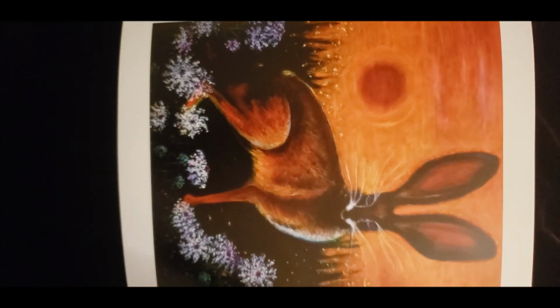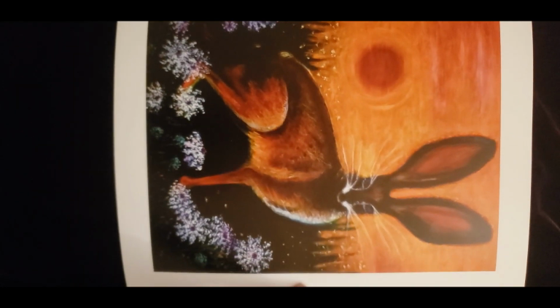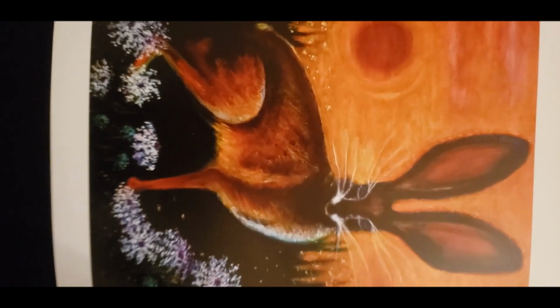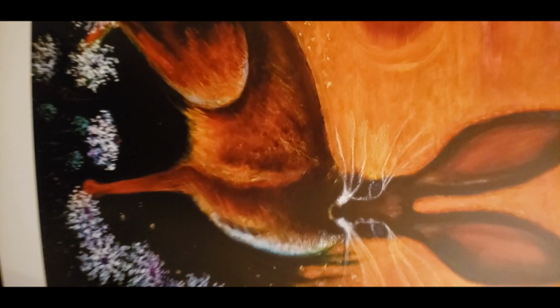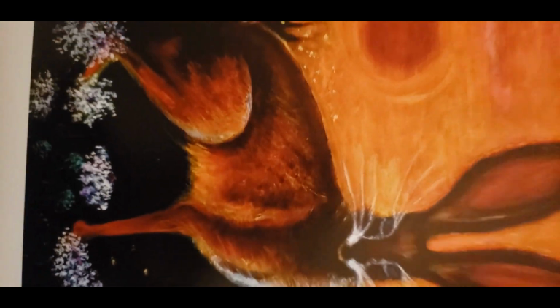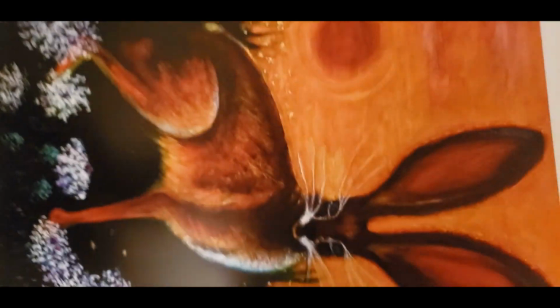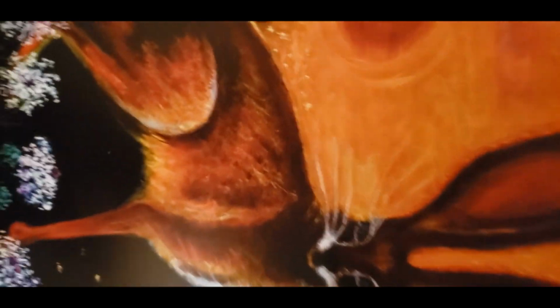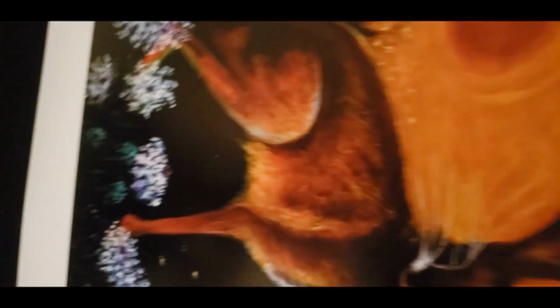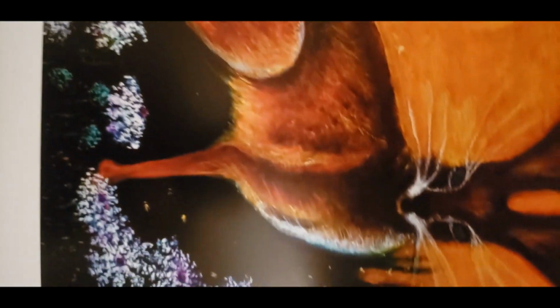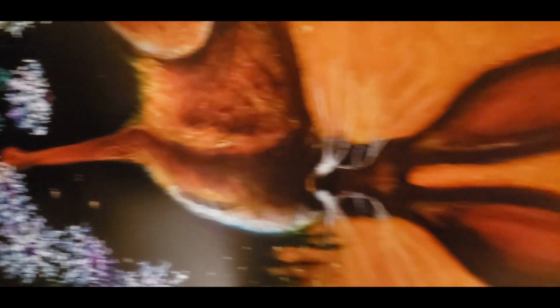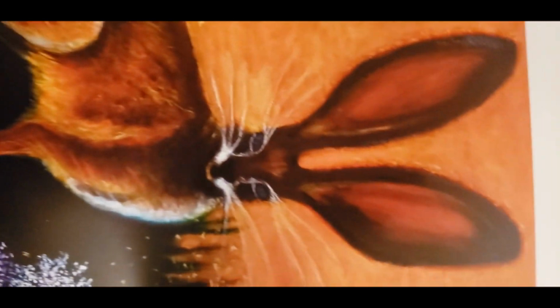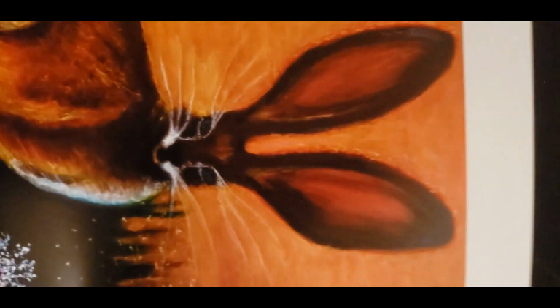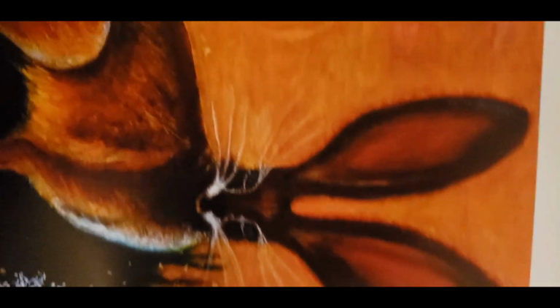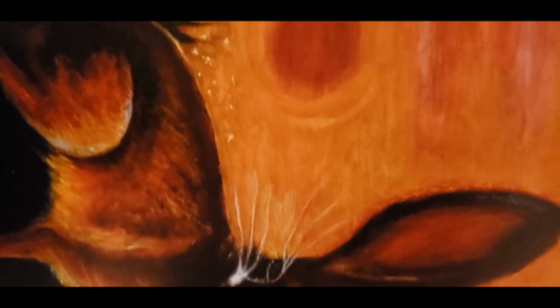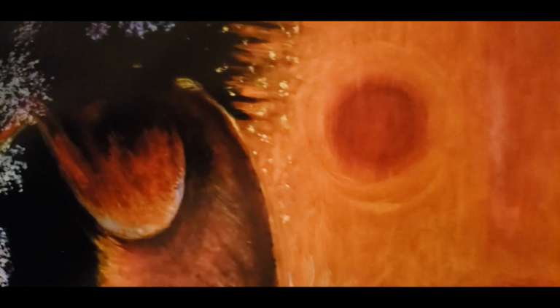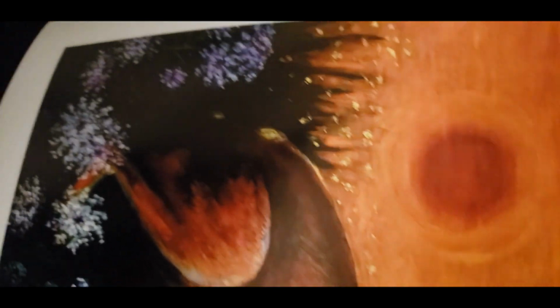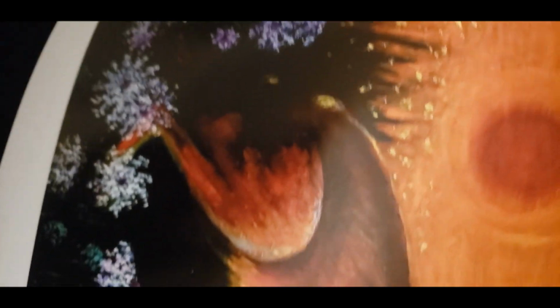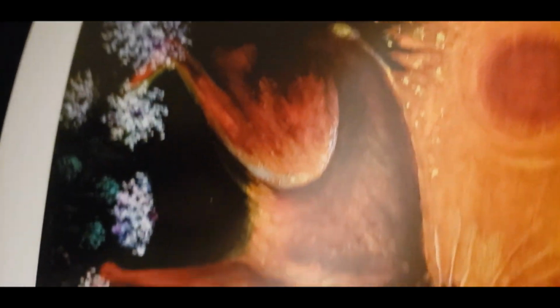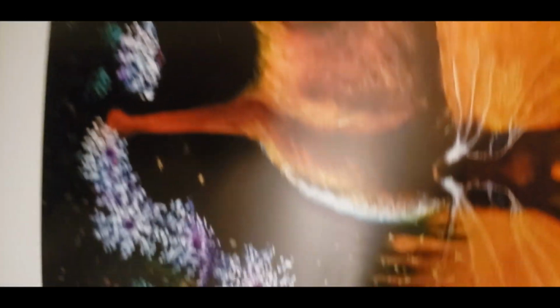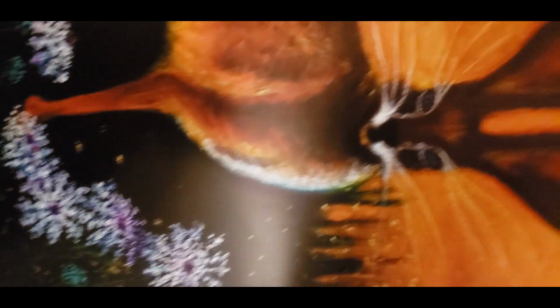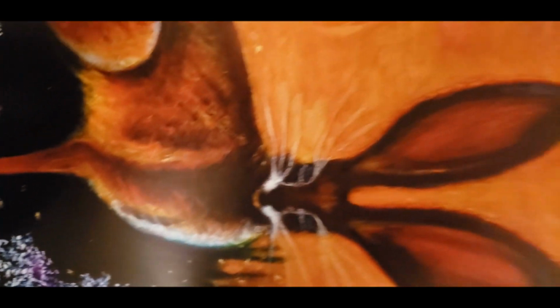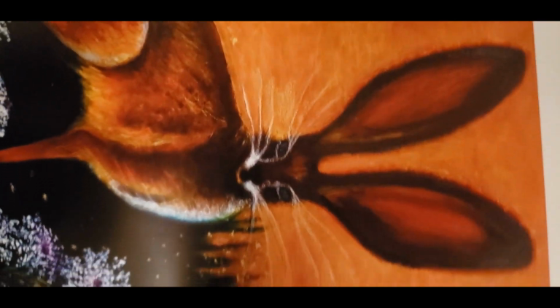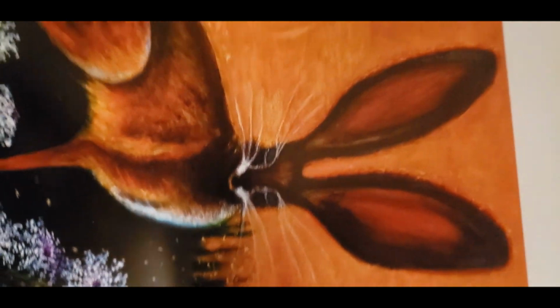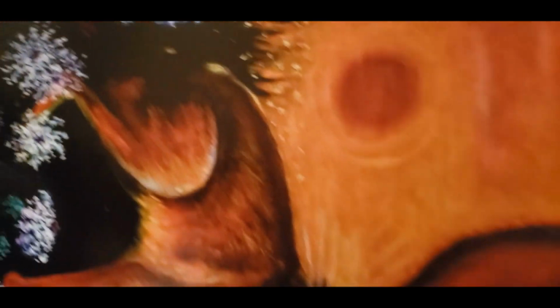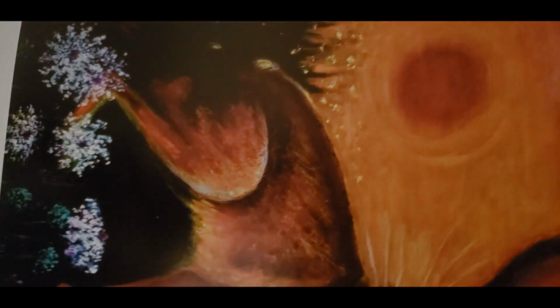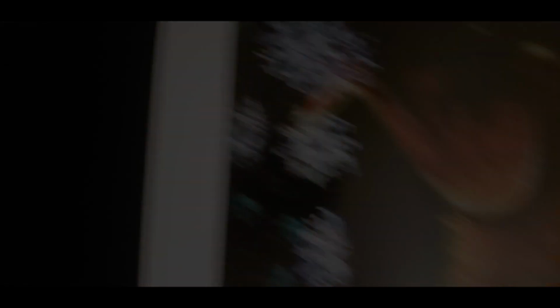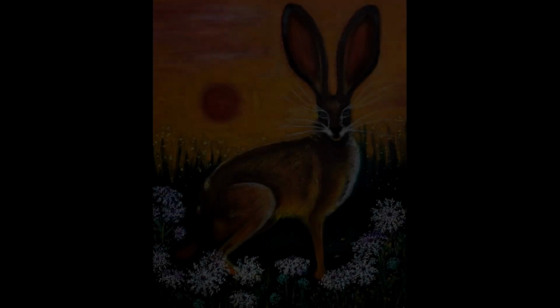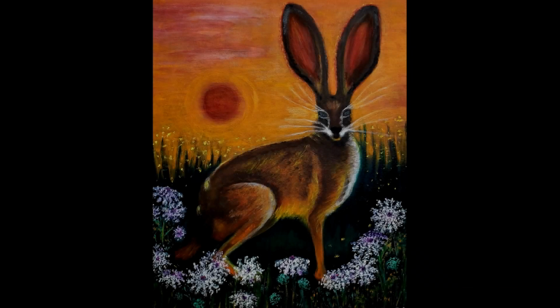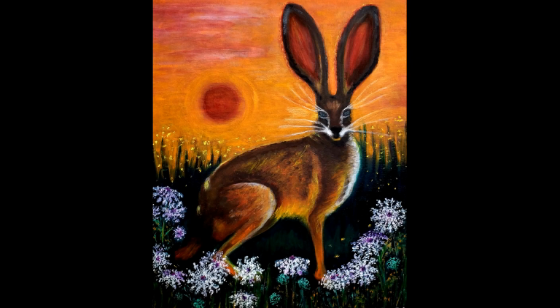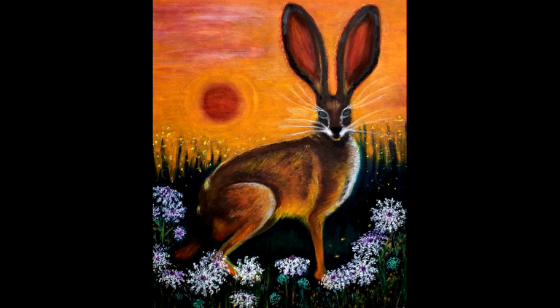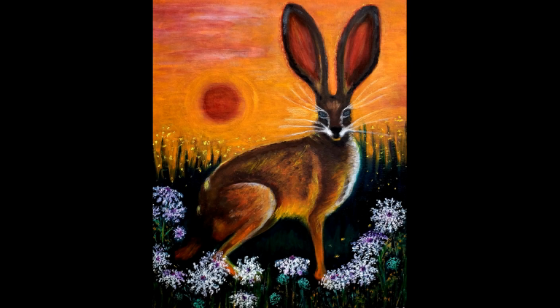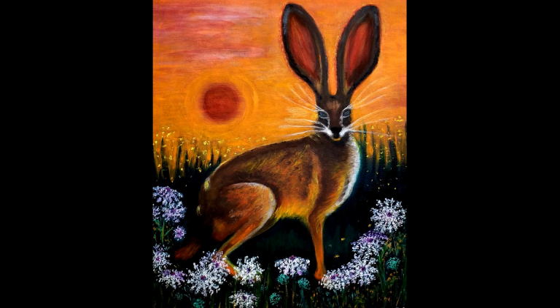This one is a hare or a jackrabbit called the Smell of Wild Carrots, which are also called Queen Anne's Lace, and it is also on the Epson semi-gloss paper. I think it looks really beautiful on this paper.